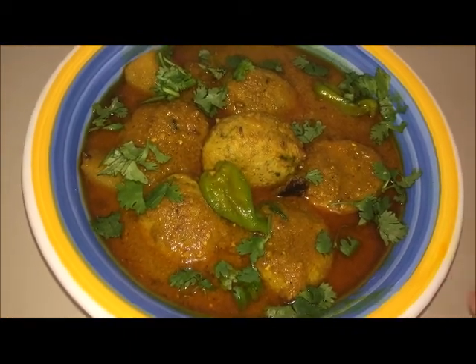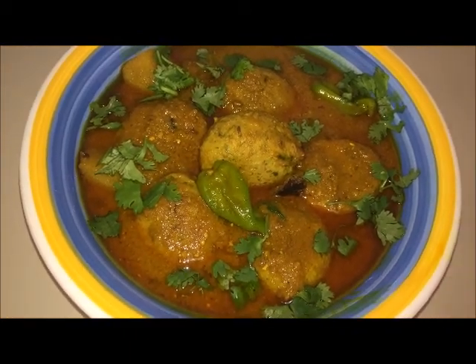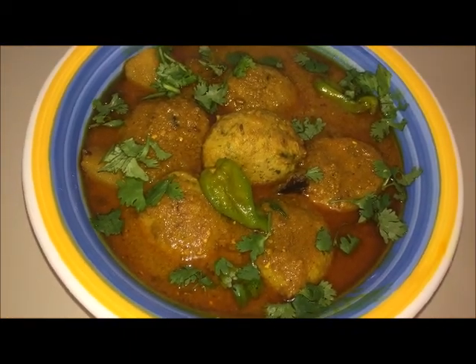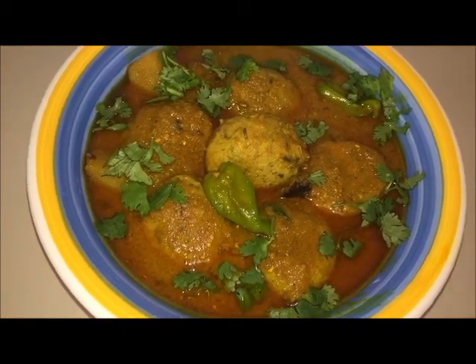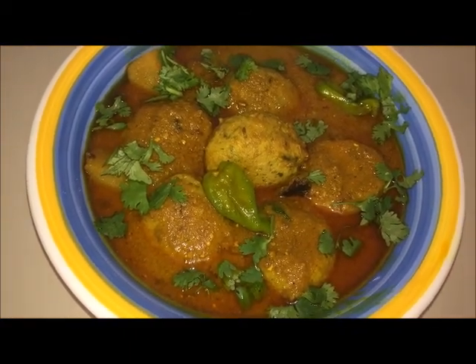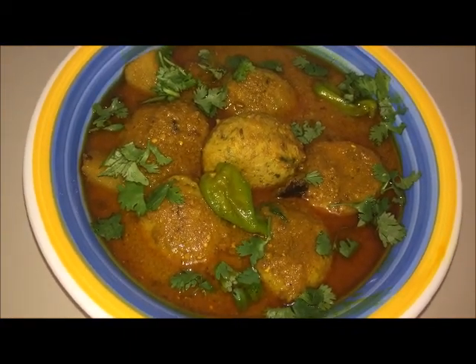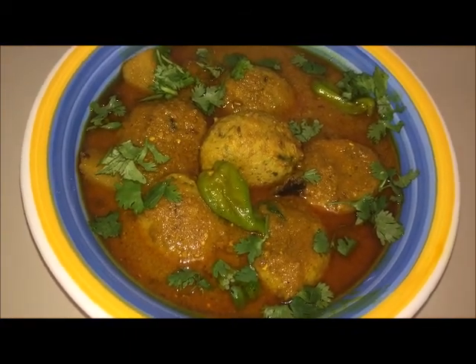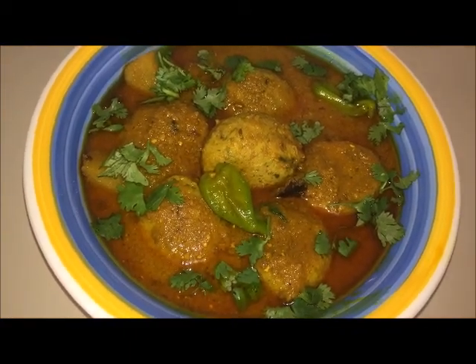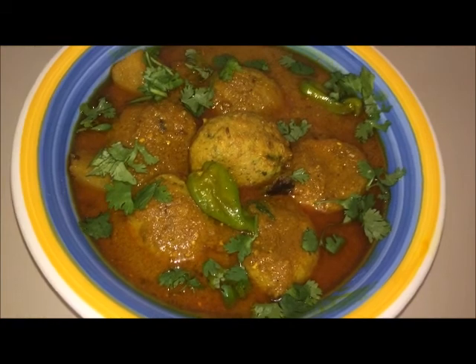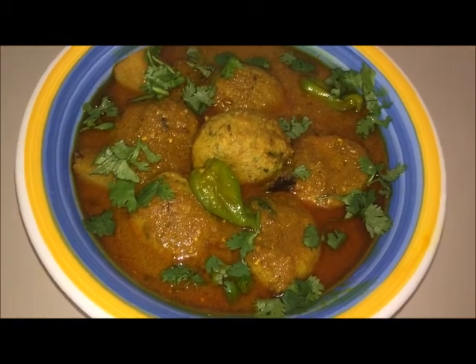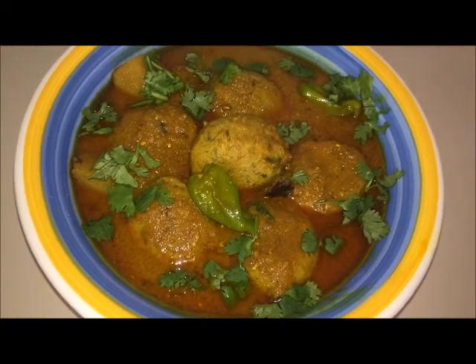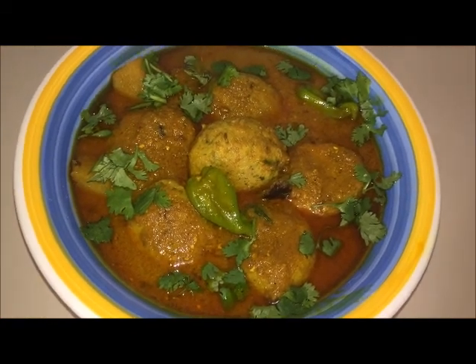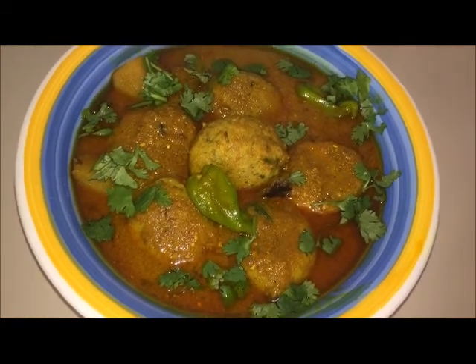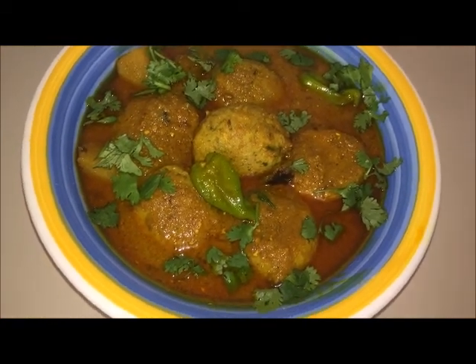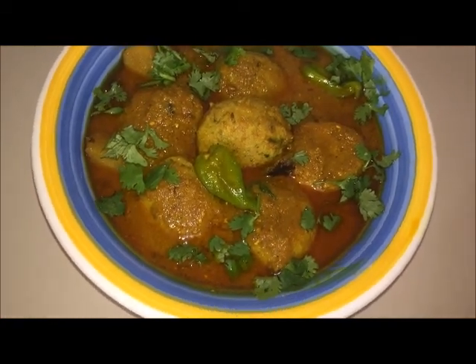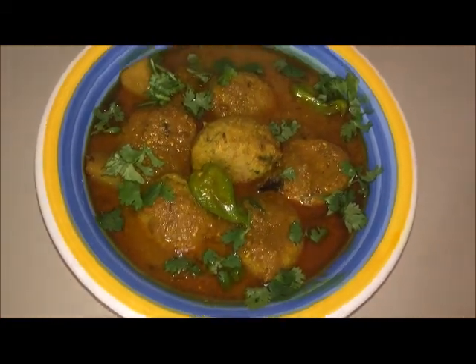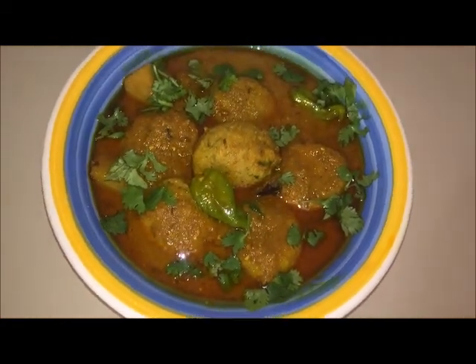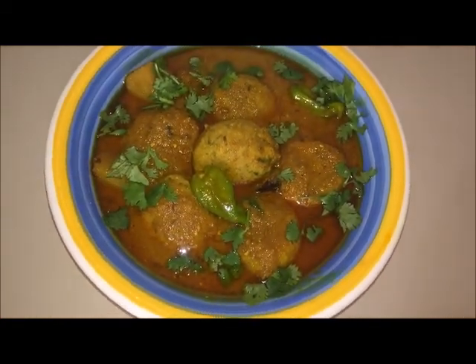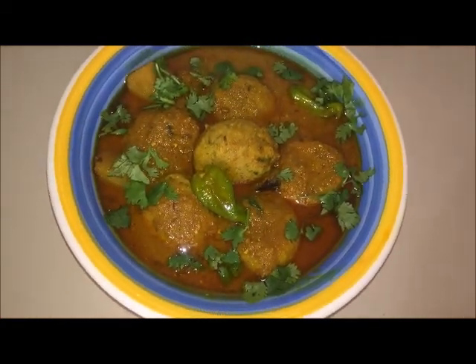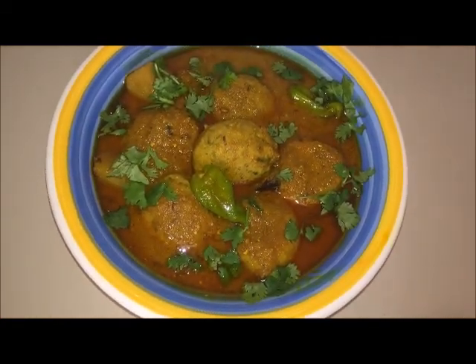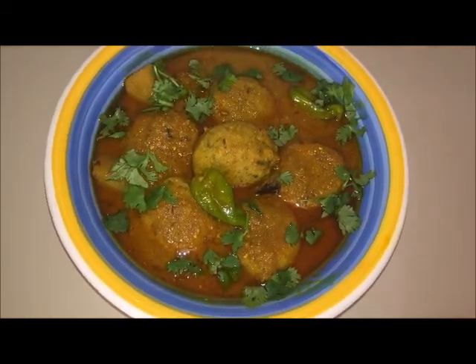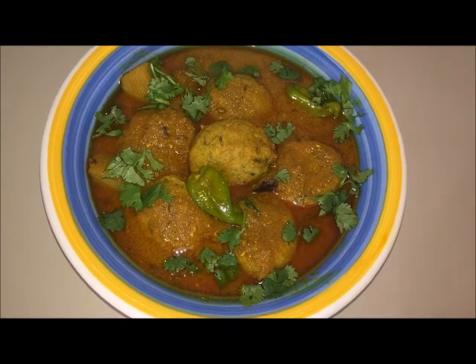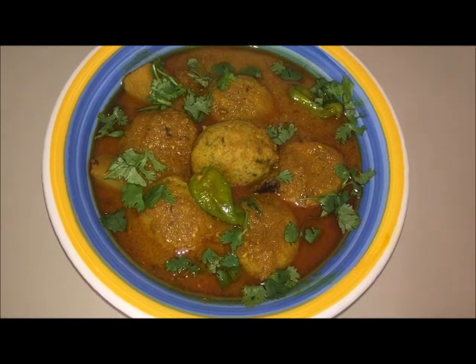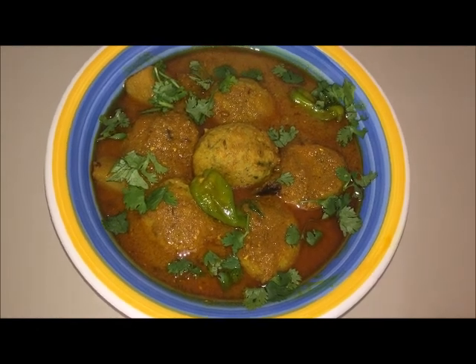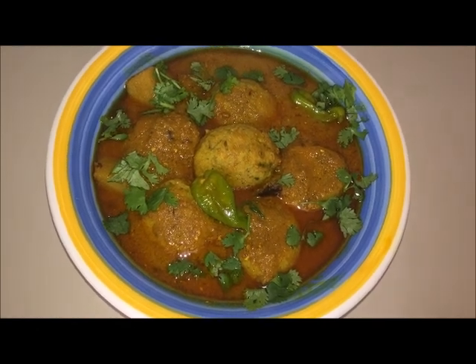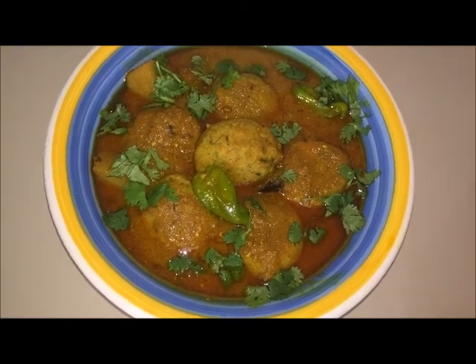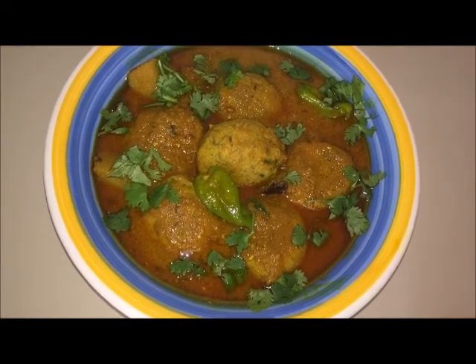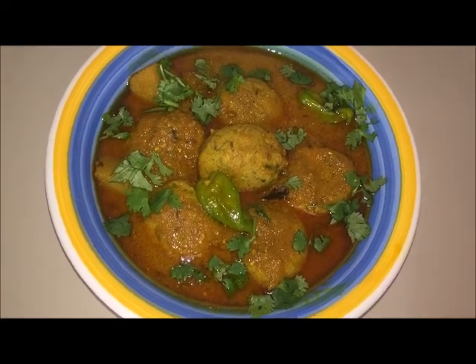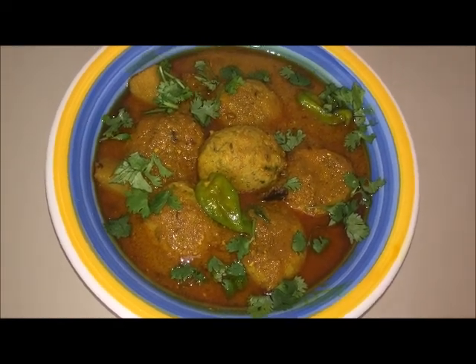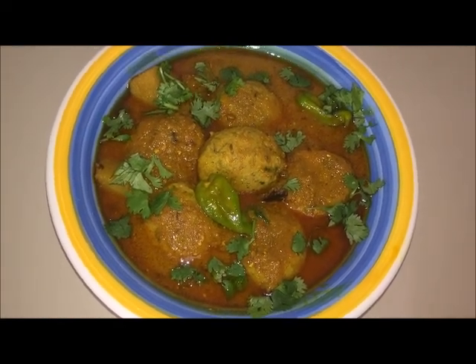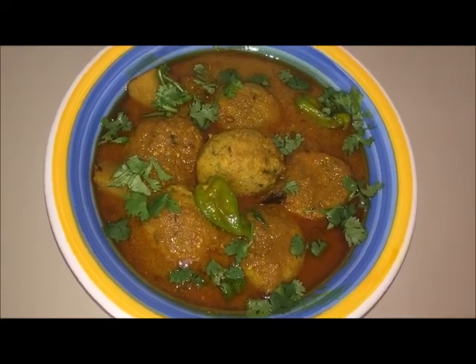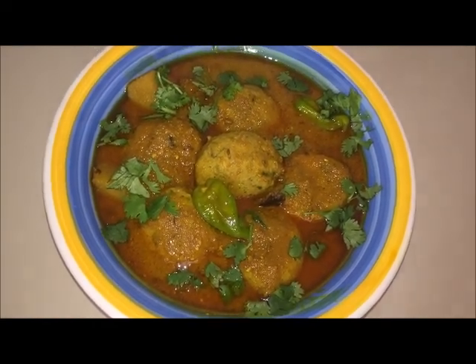We have made a lot of fish. If you like it, please like it. Please don't forget to subscribe. Whatever you like, please tell me. I will try to make it. Thank you.